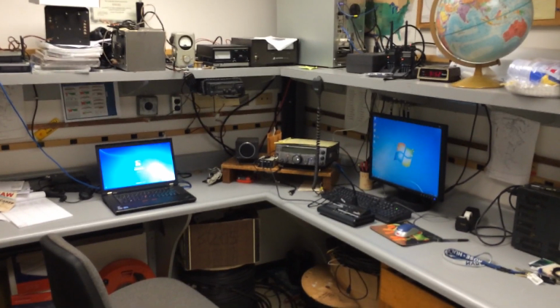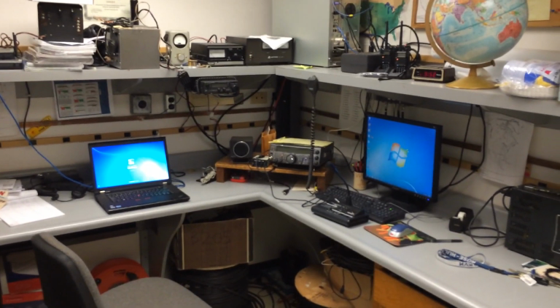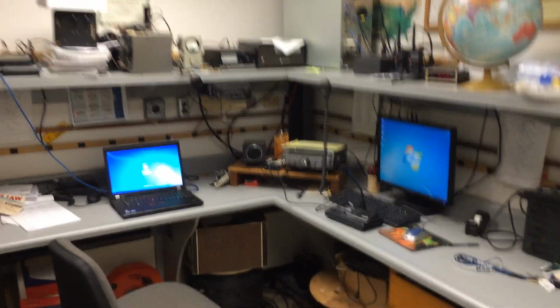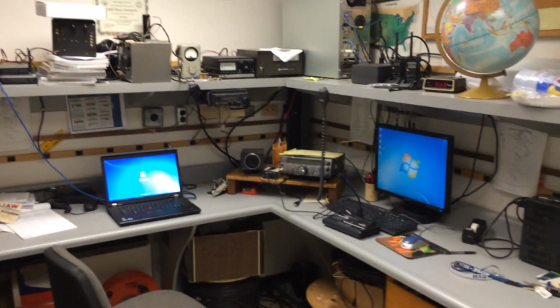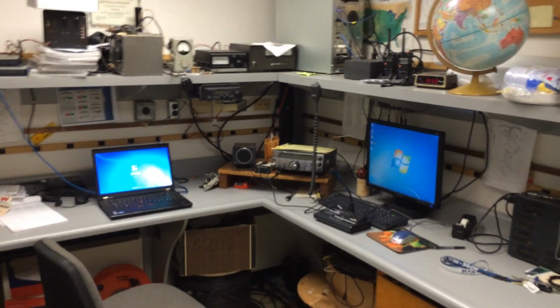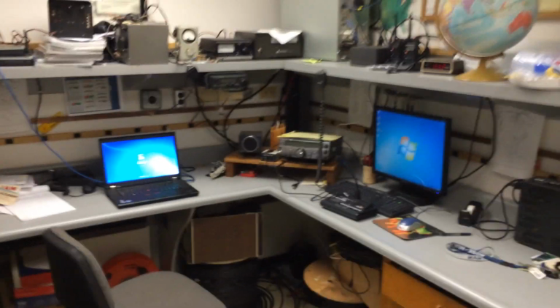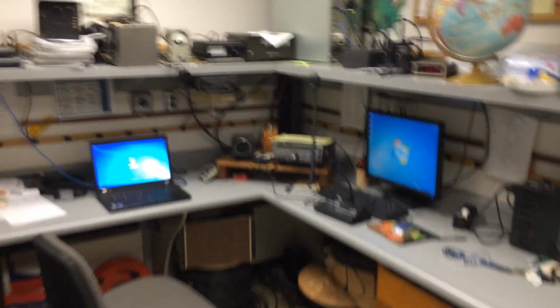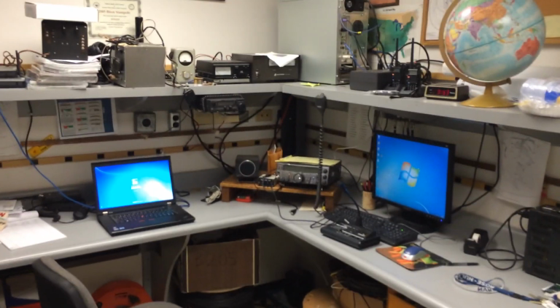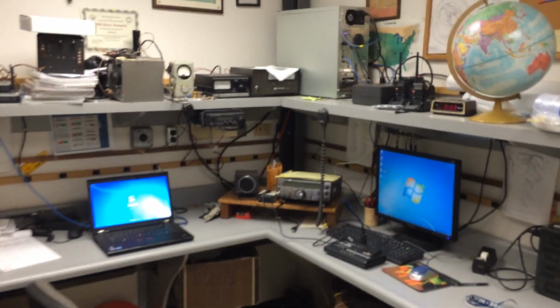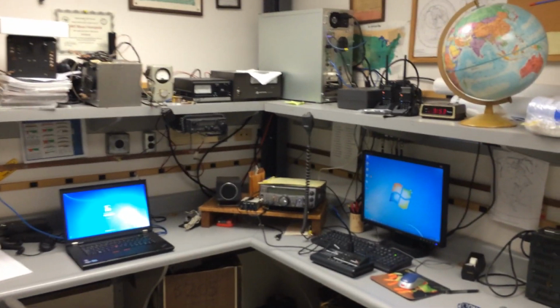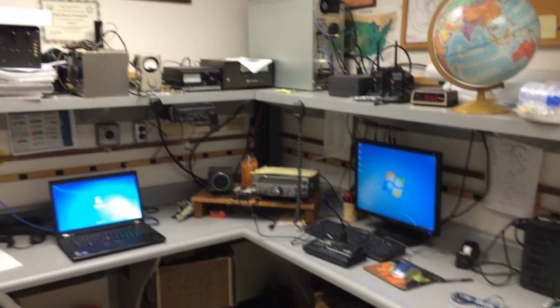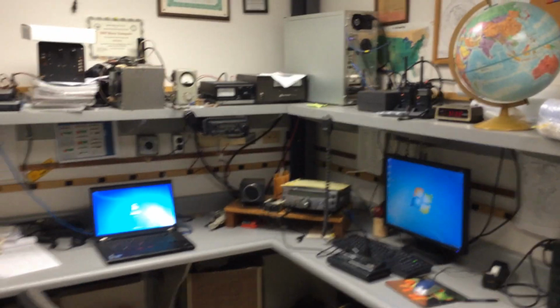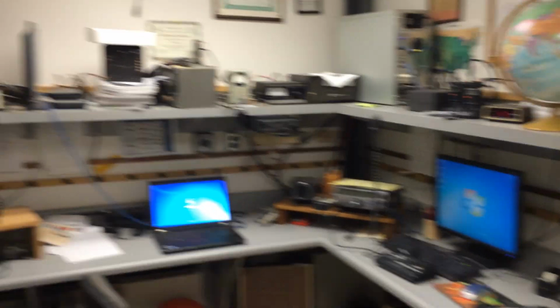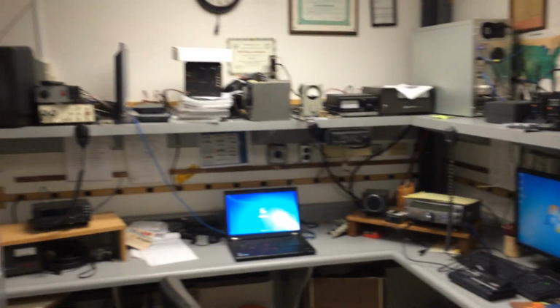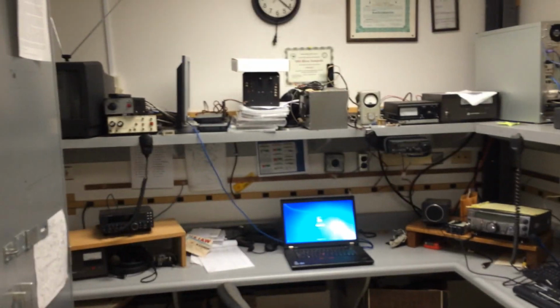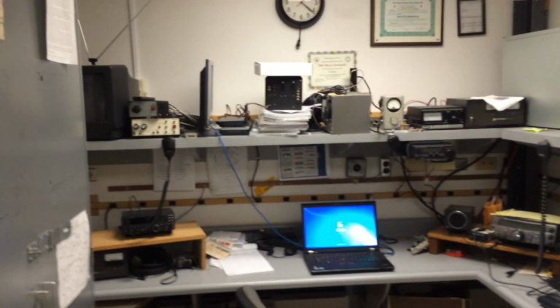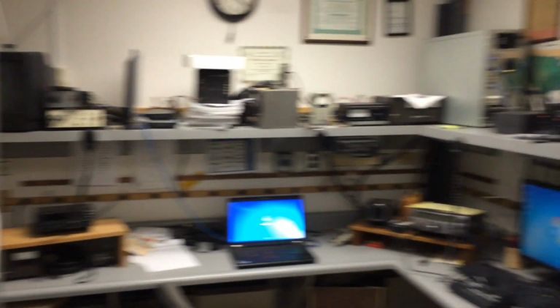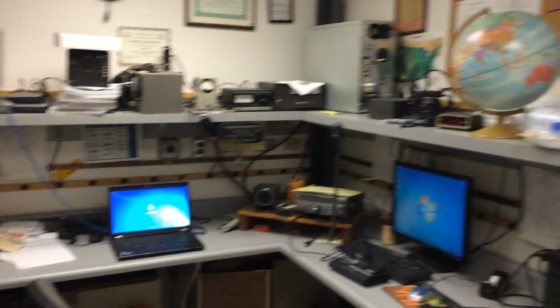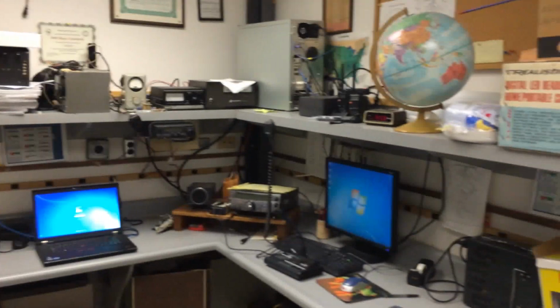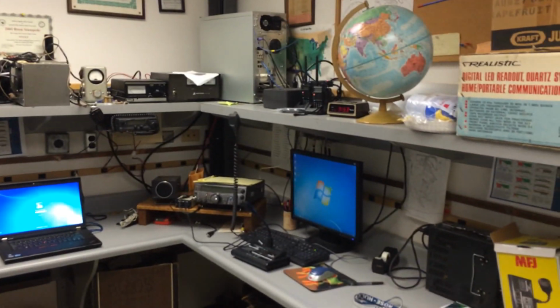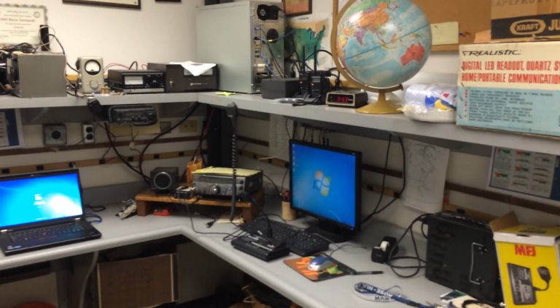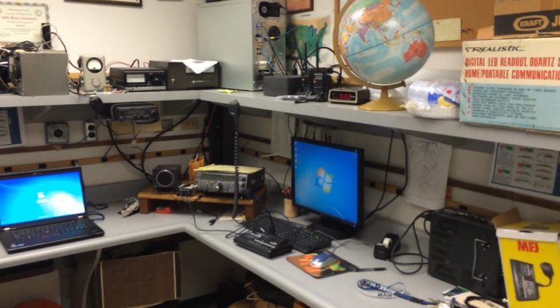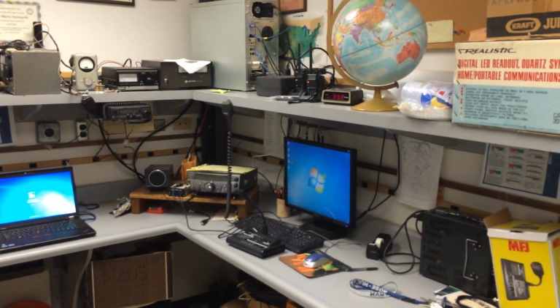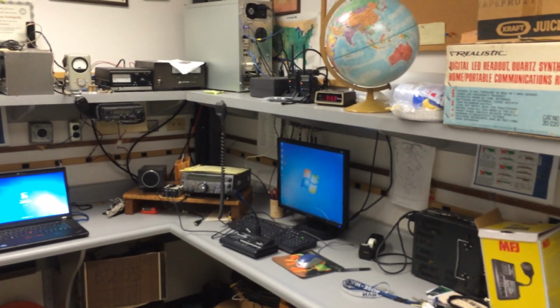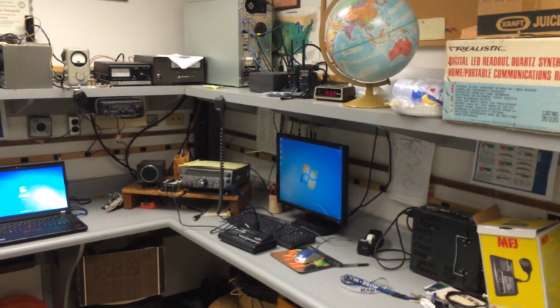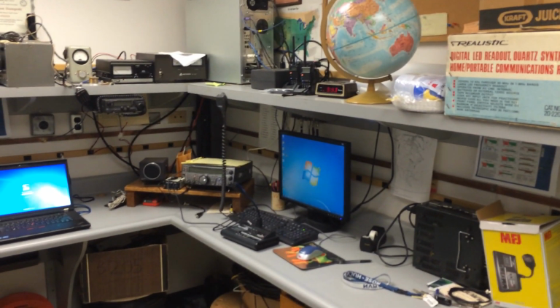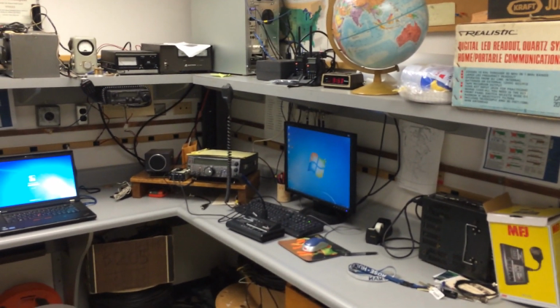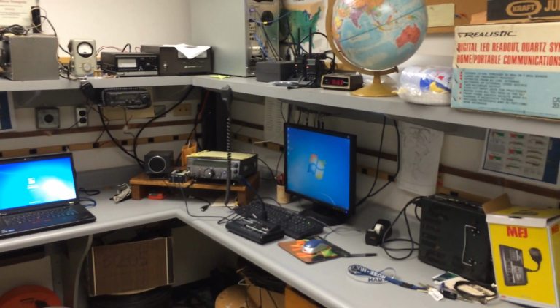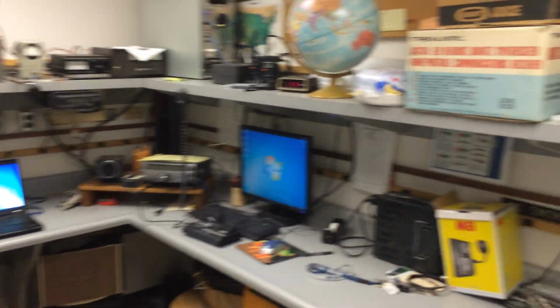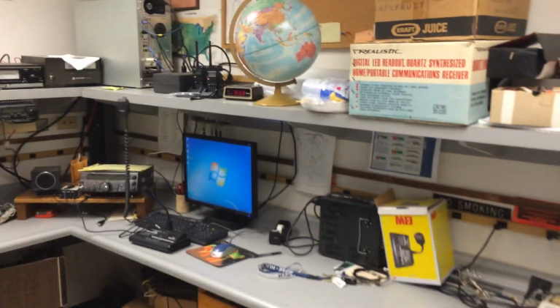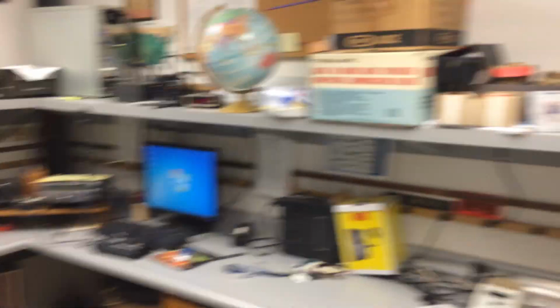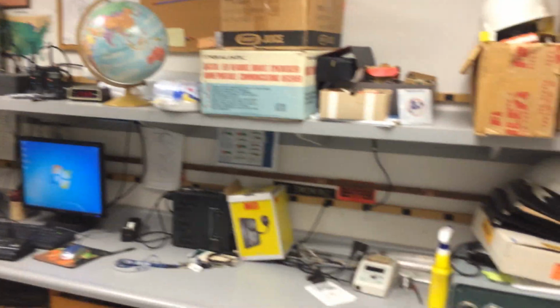Hey everyone, Tony, KD8RTT. So I want to do a tour of our school station. This is the Rosetech Radio Club, W9NAA, our school shack.